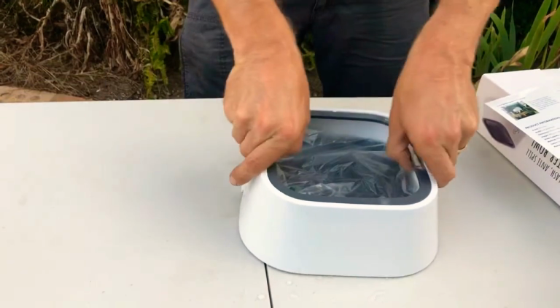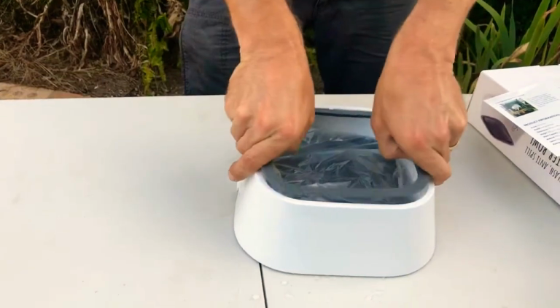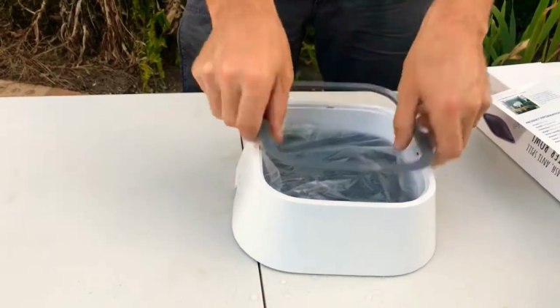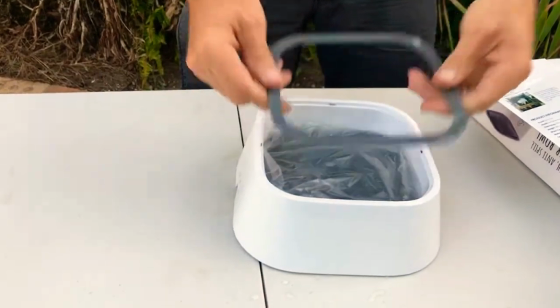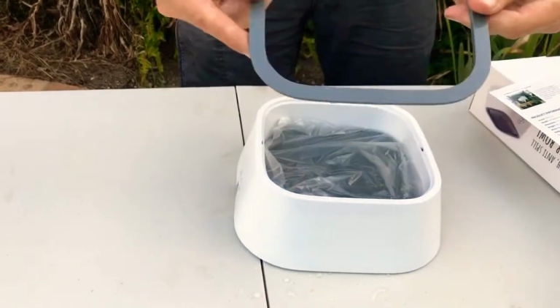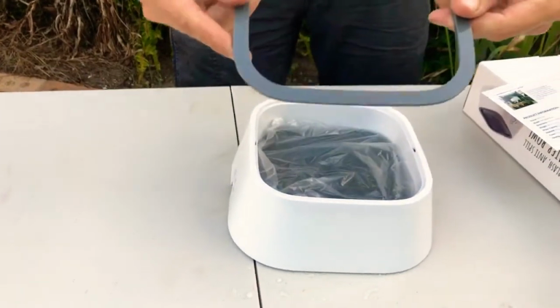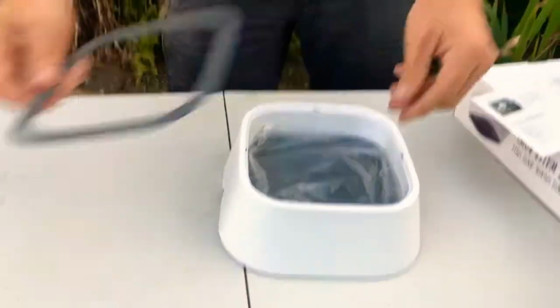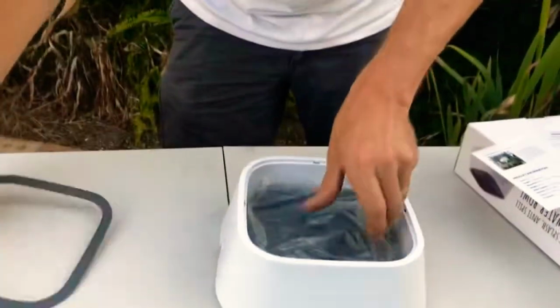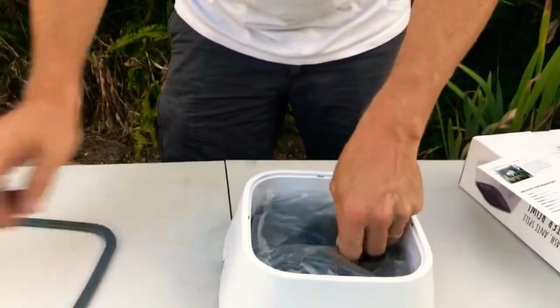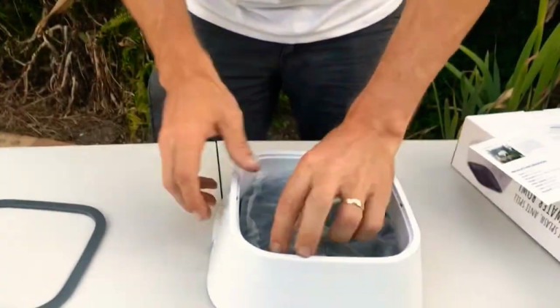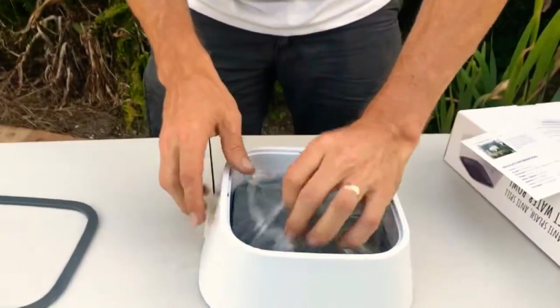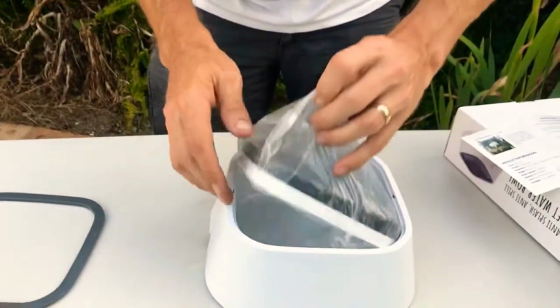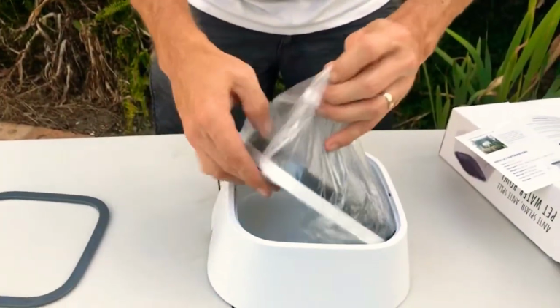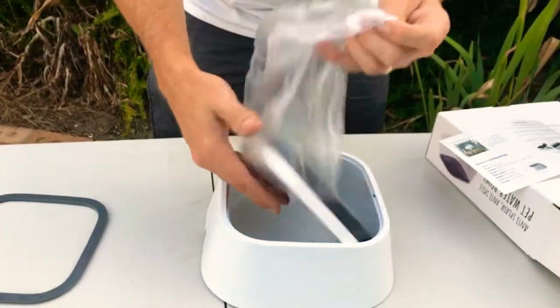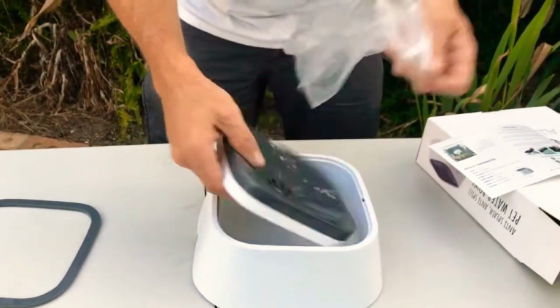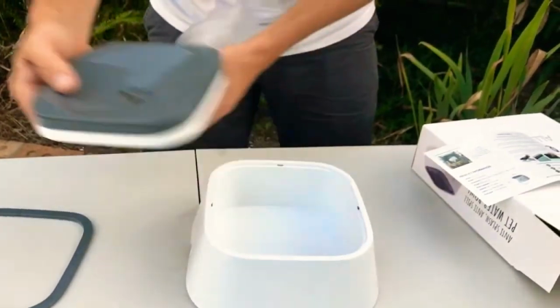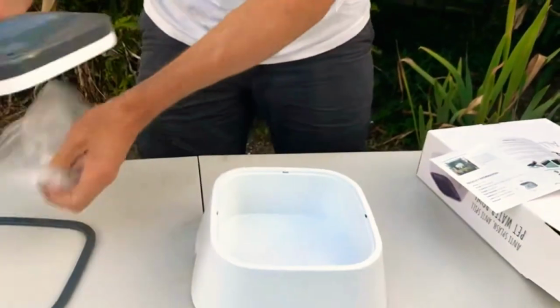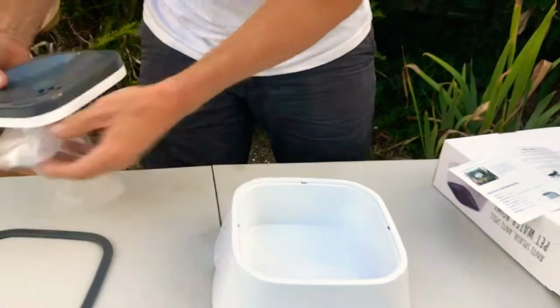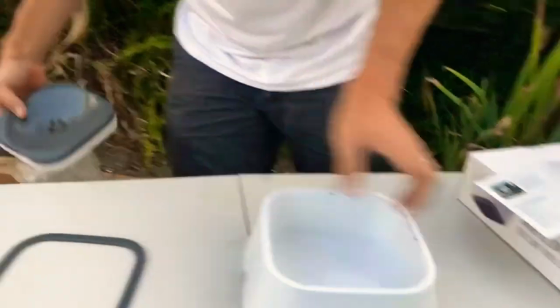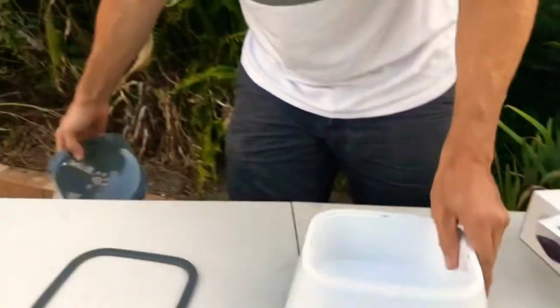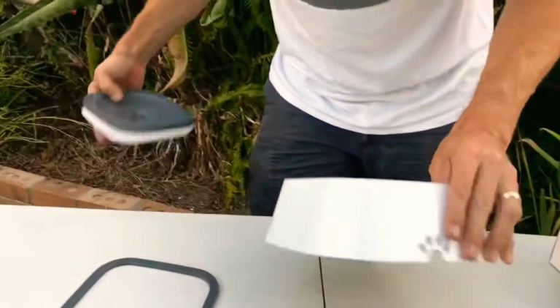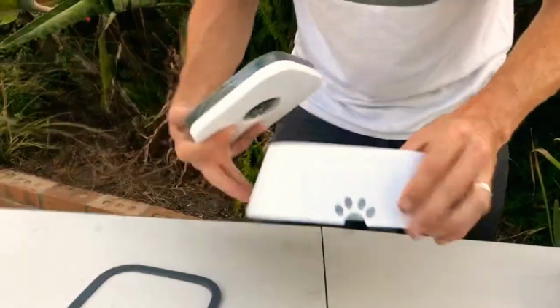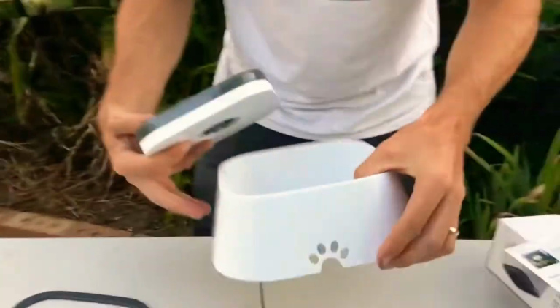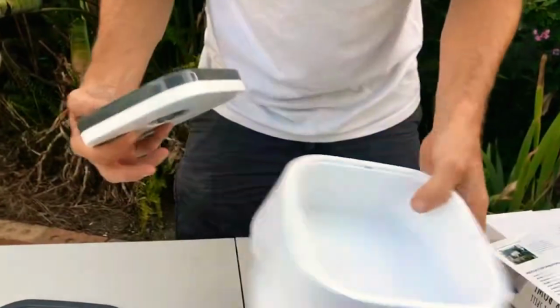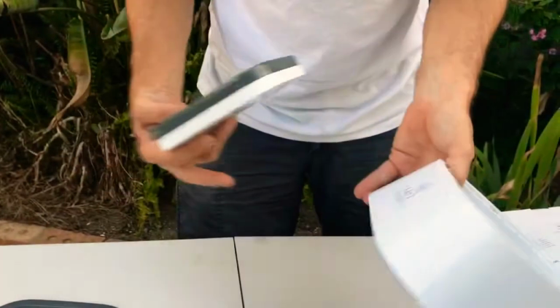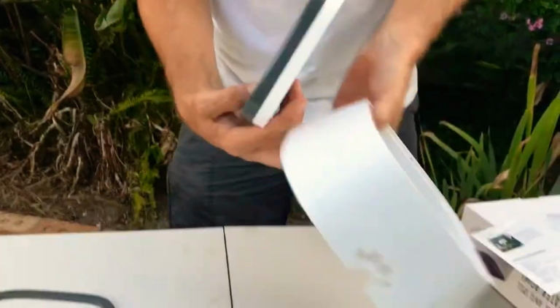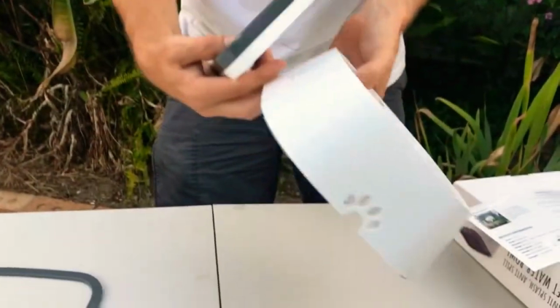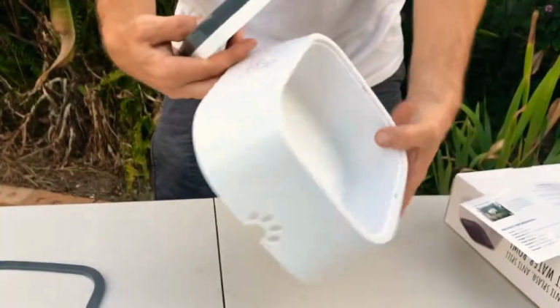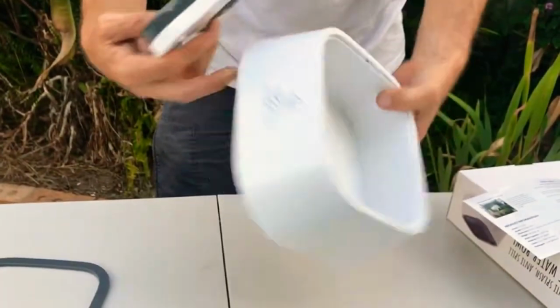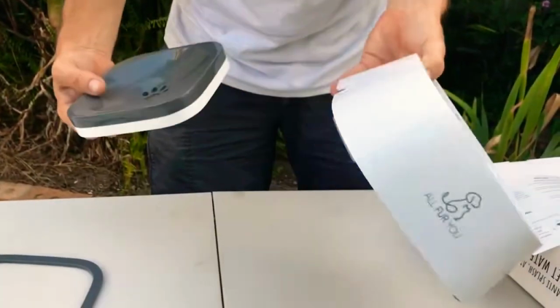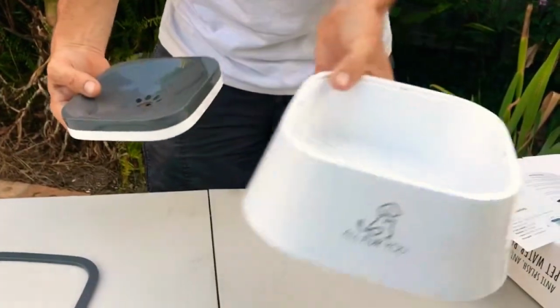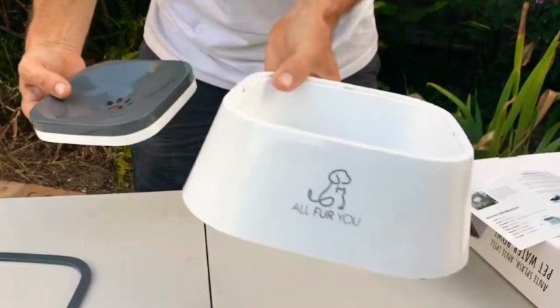Very simple, three parts: we have the locking ring, we have the floating disc, and of course we have our receptacle.